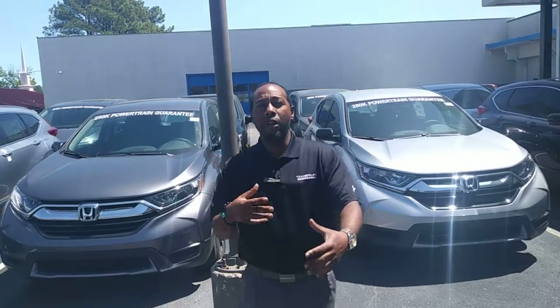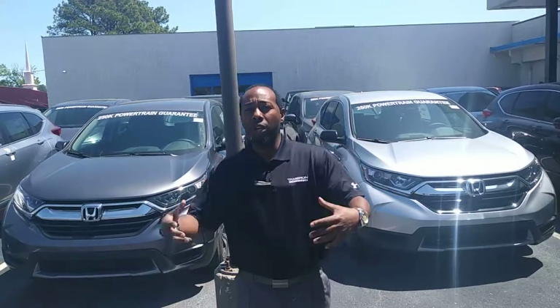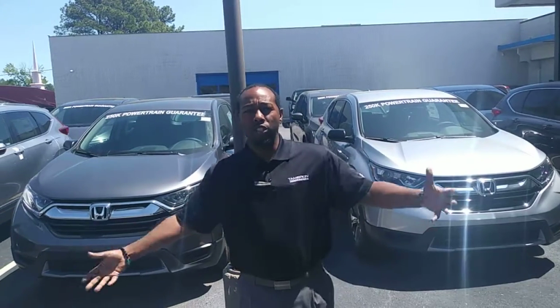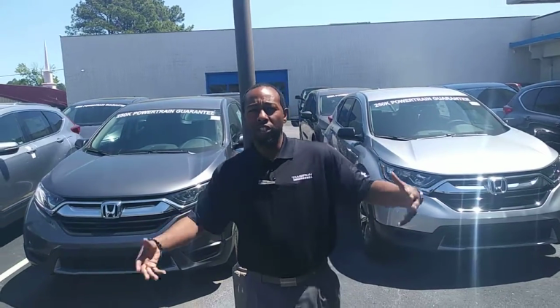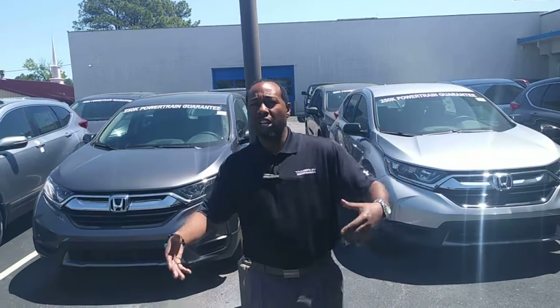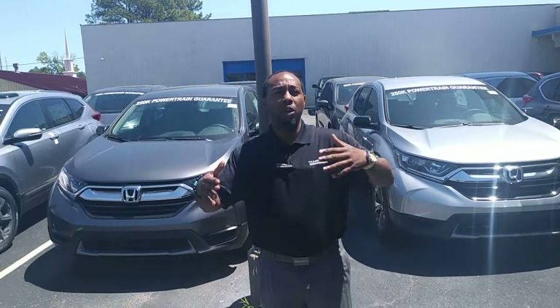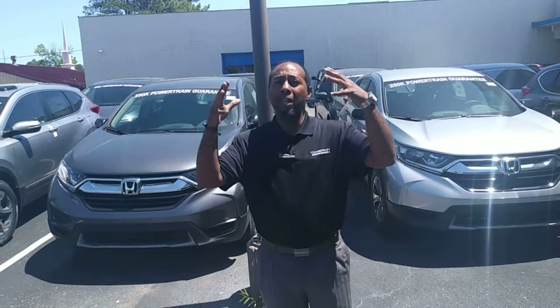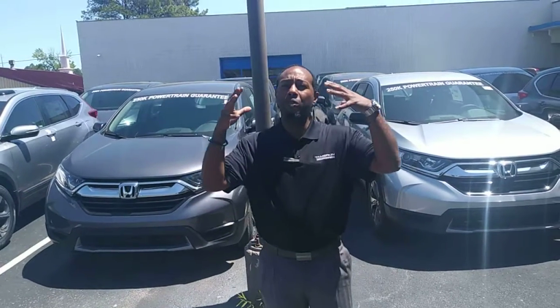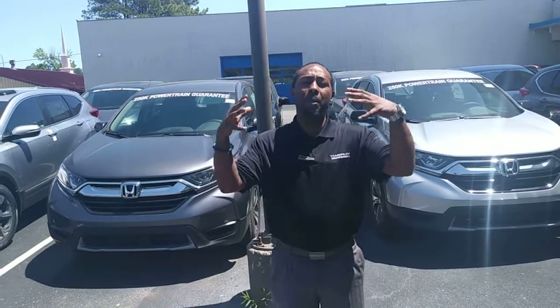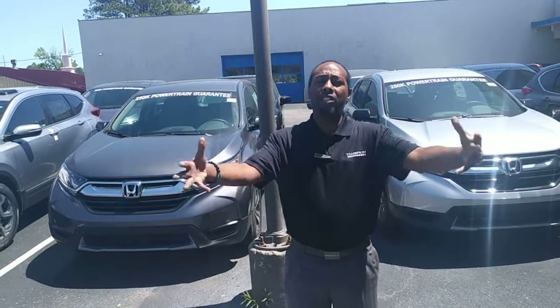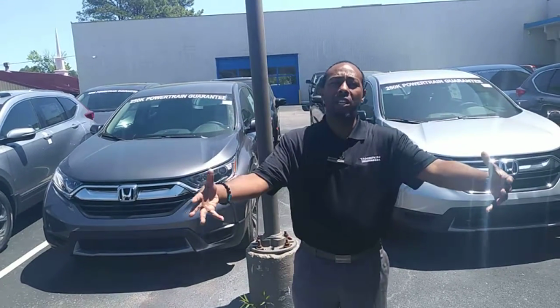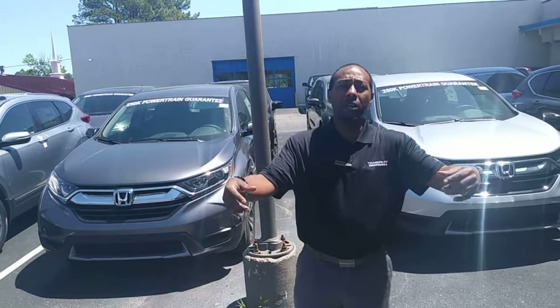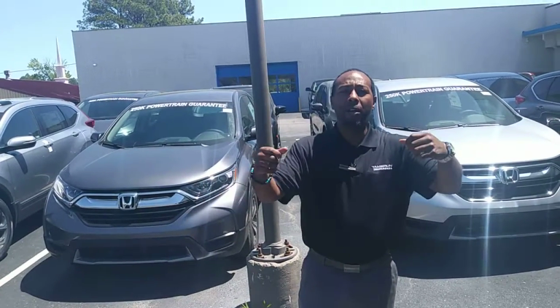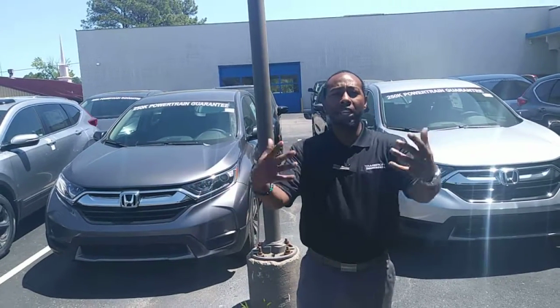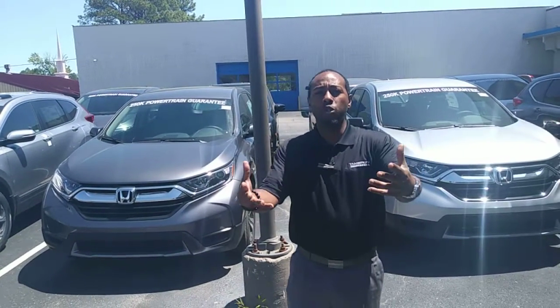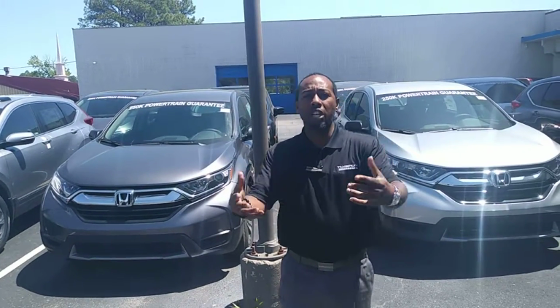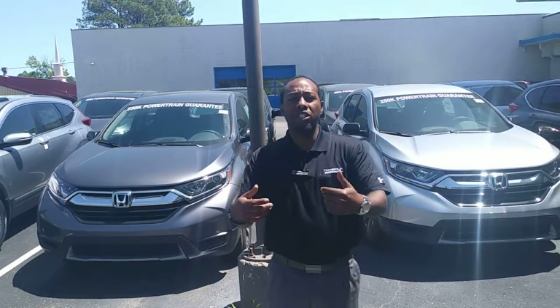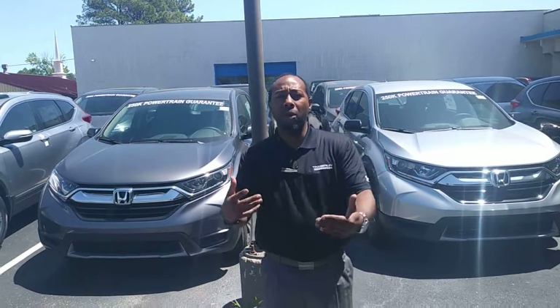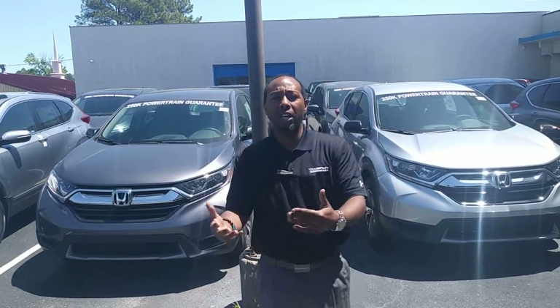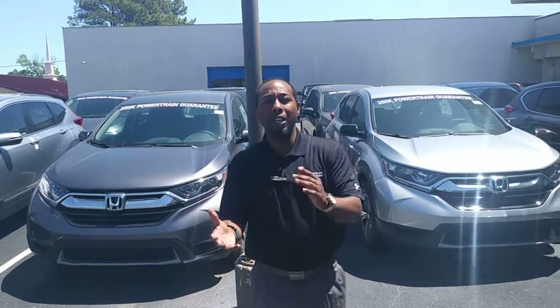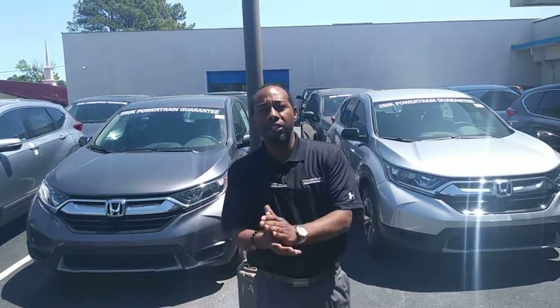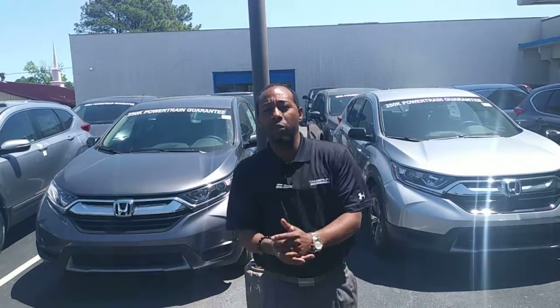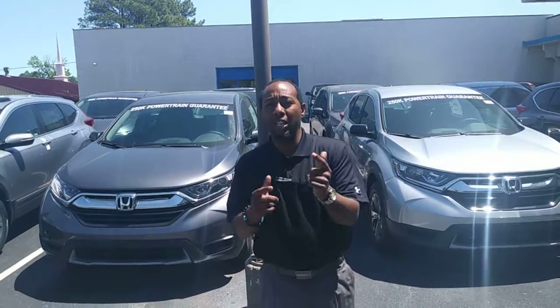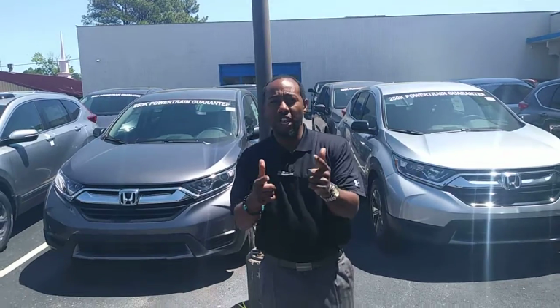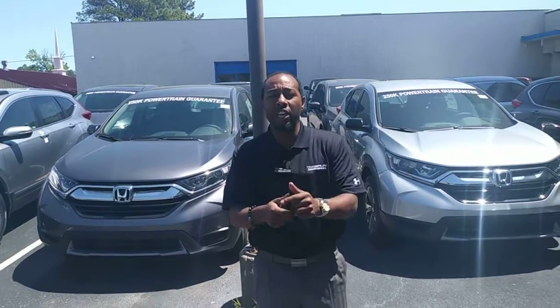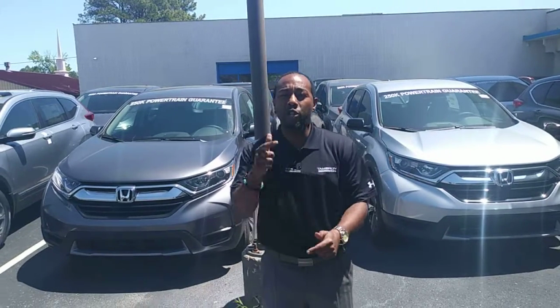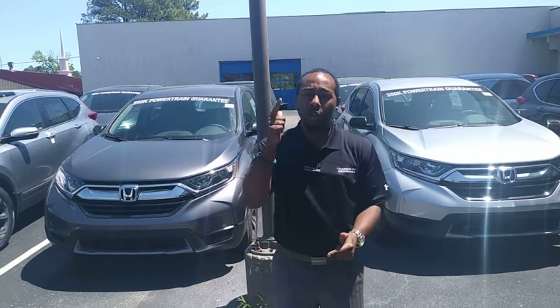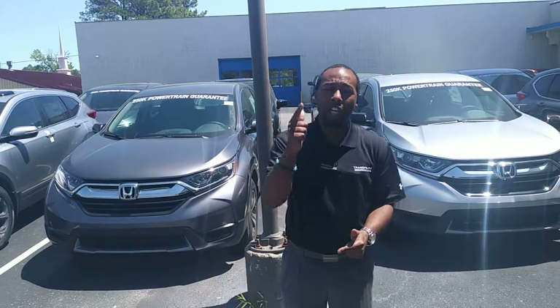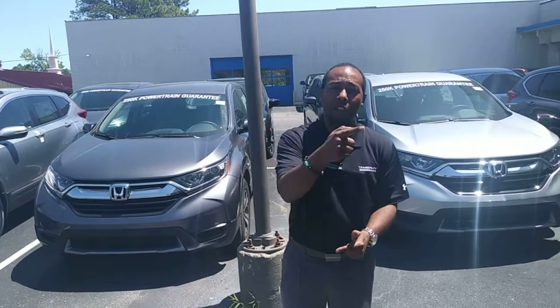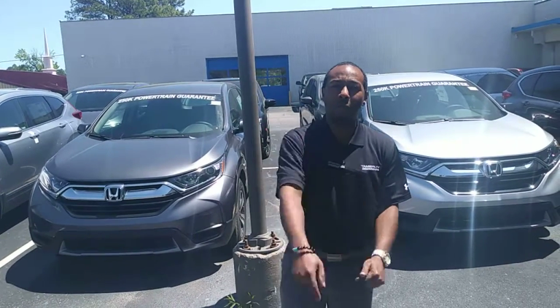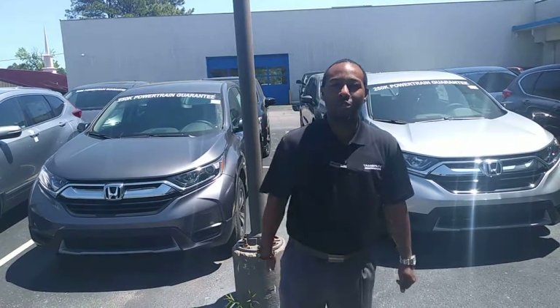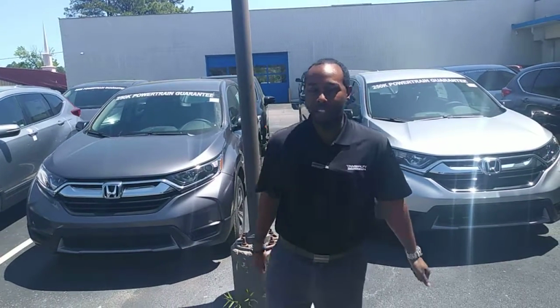We're the largest dealer in the state, and we're going to make you the best deal. Again, Julius Anderson, Tamron Honda. We guarantee when we get you down here, you're going to love the way we treat you.